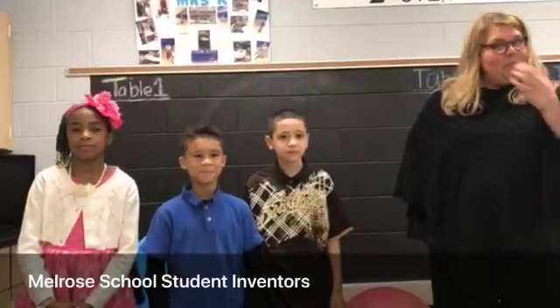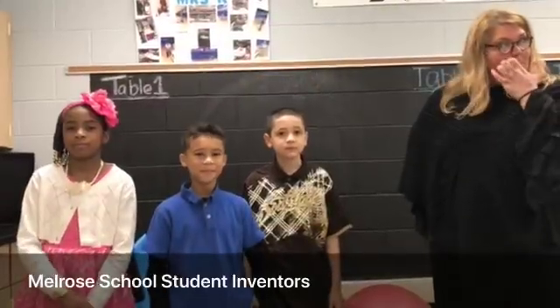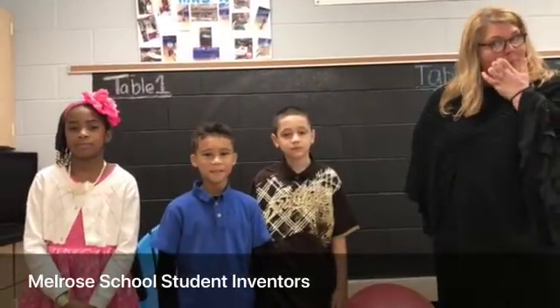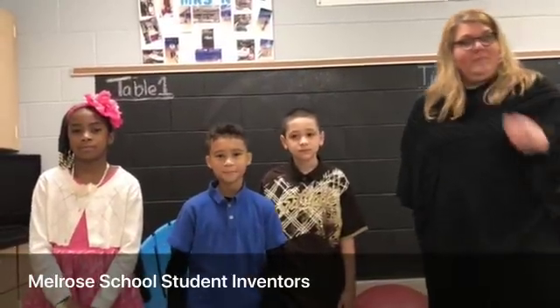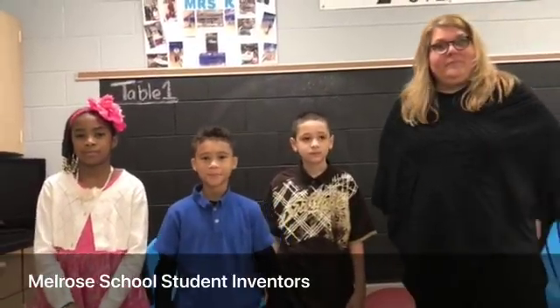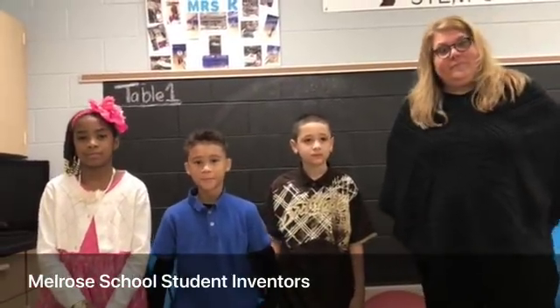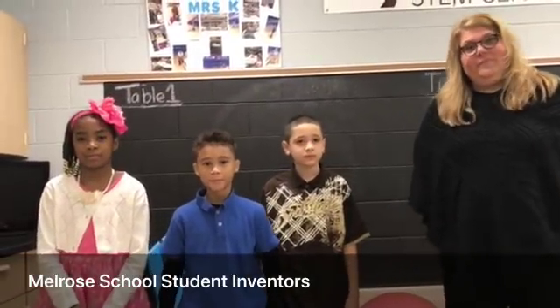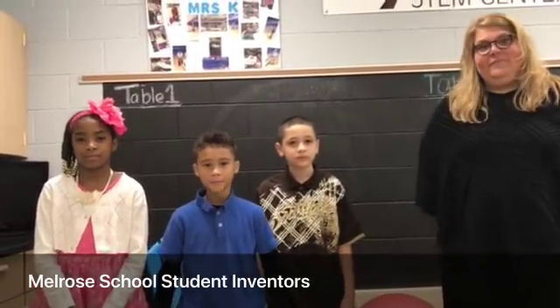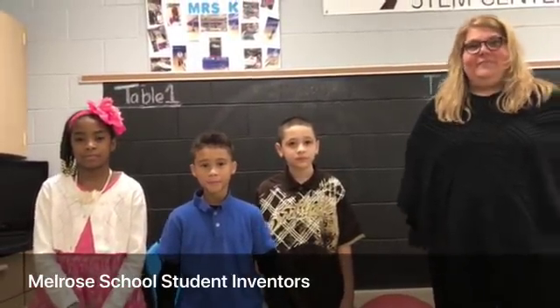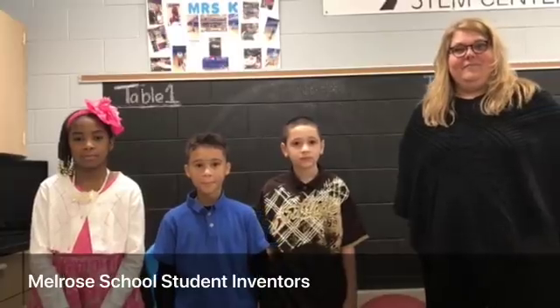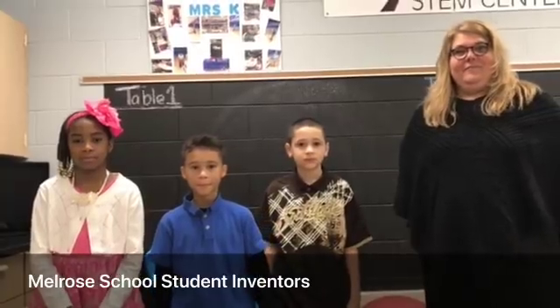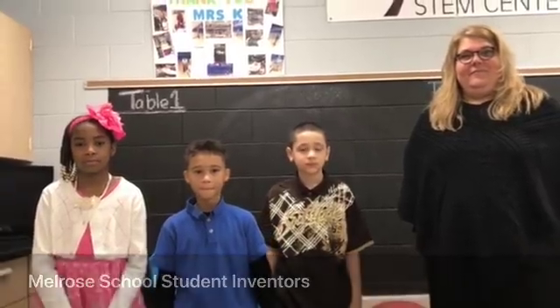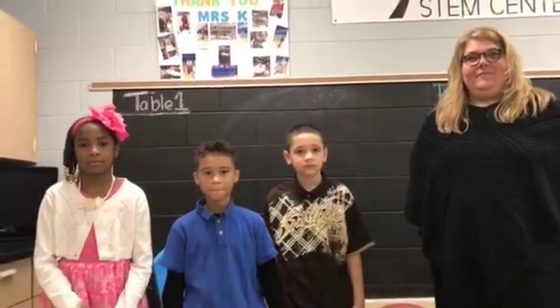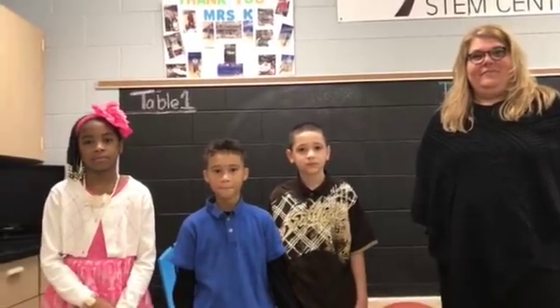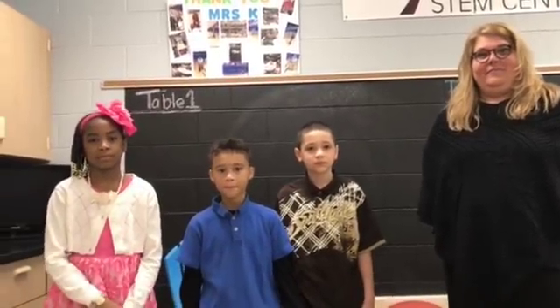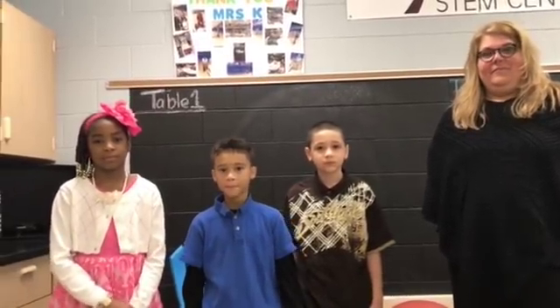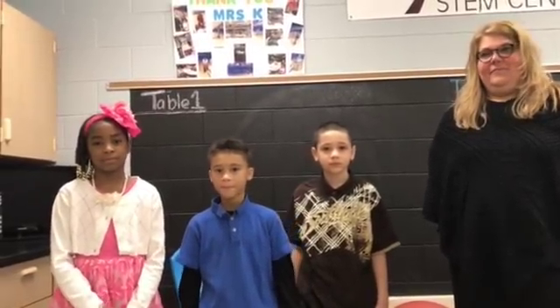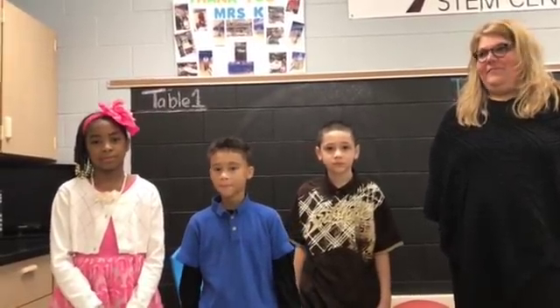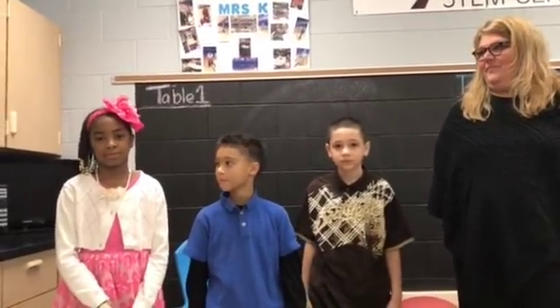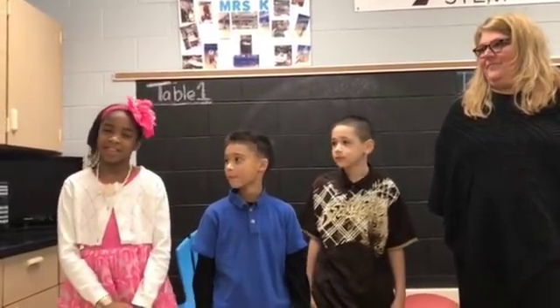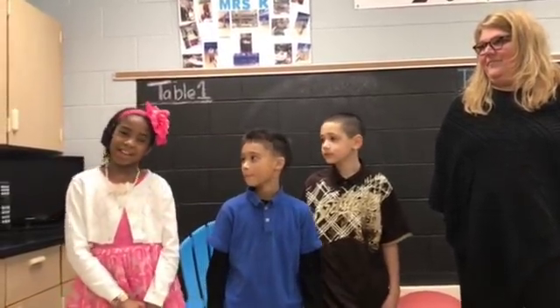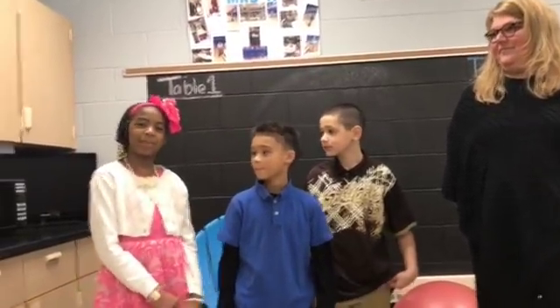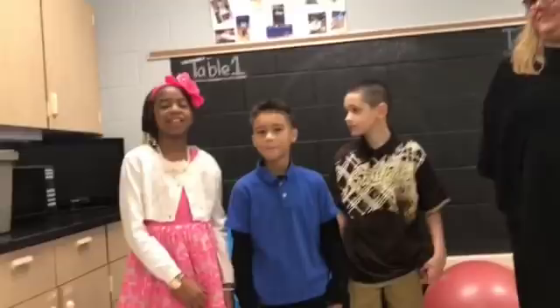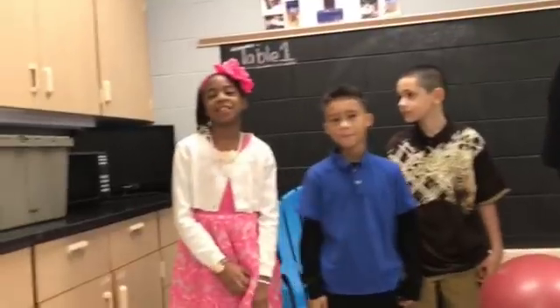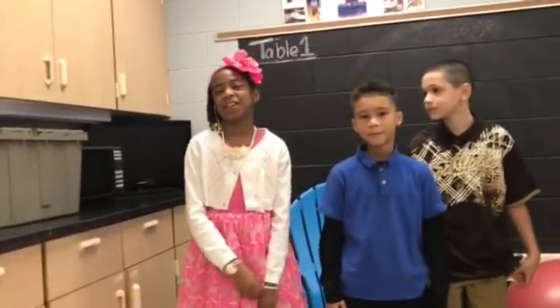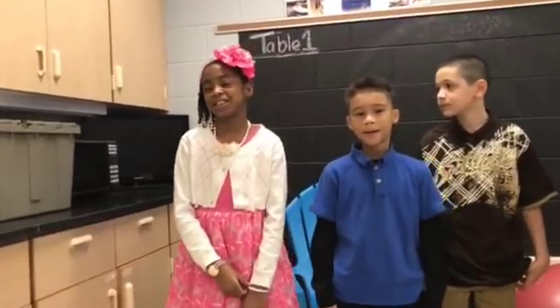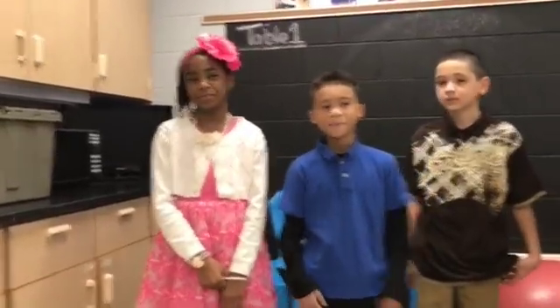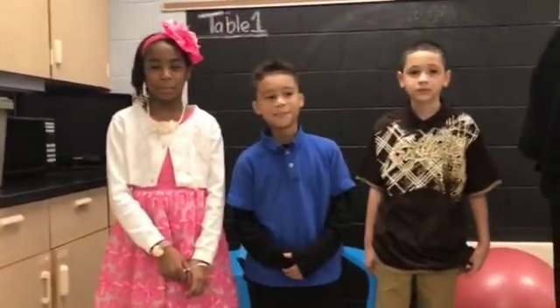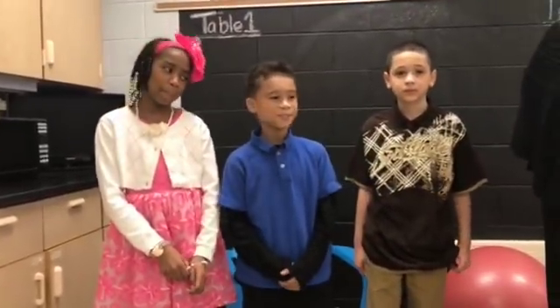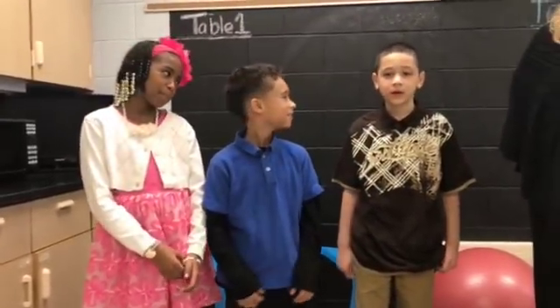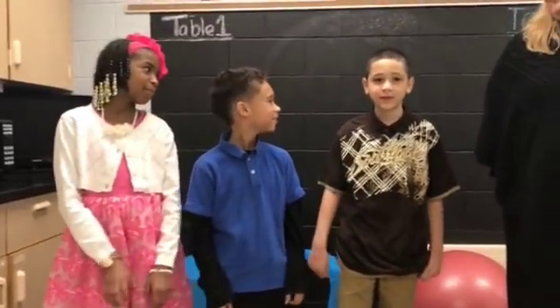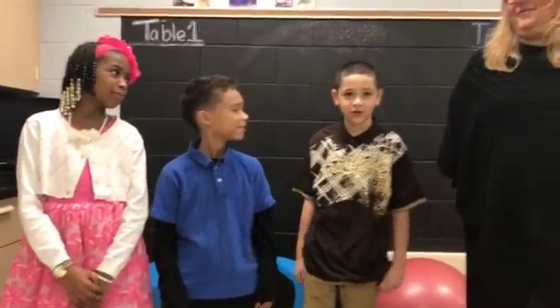Alright, hello everybody. We're here at Melrose Elementary School where we have some student inventors. Why don't we start by introducing yourselves. Hello, my name is Imani. Hi, my name is Idris. And my name is Jodeo.